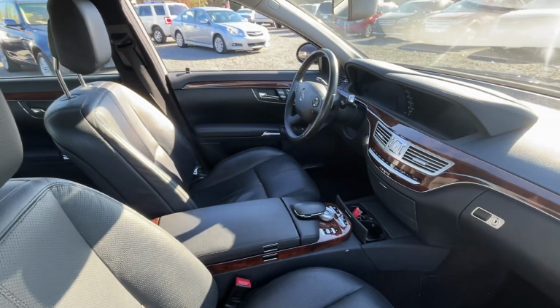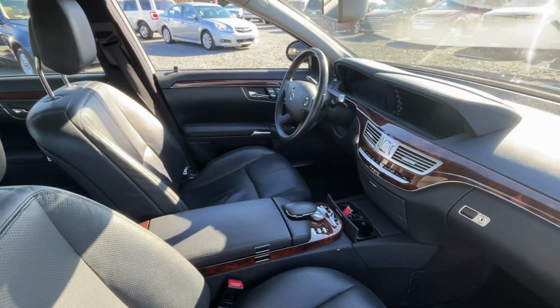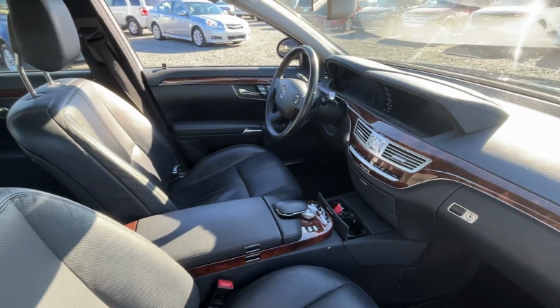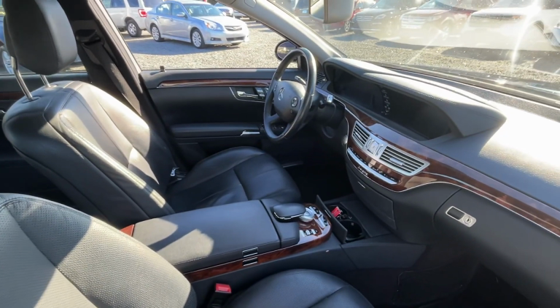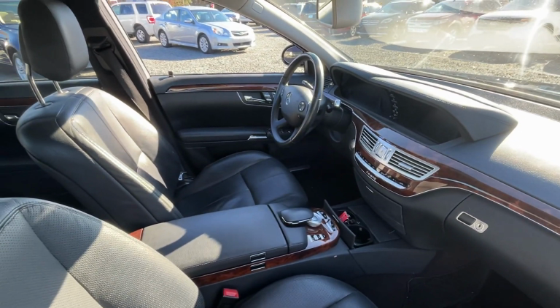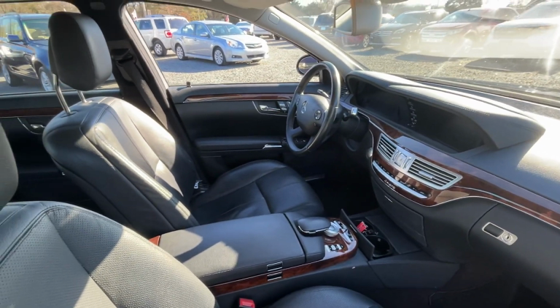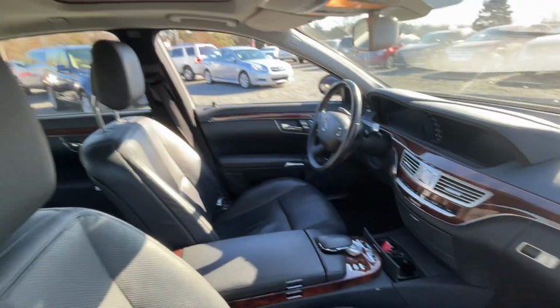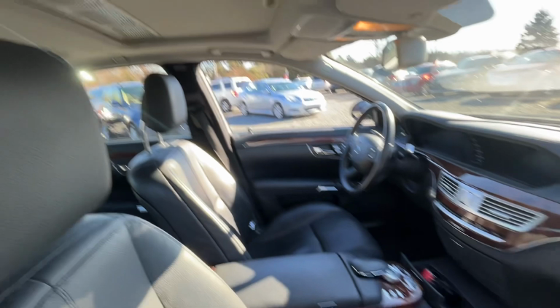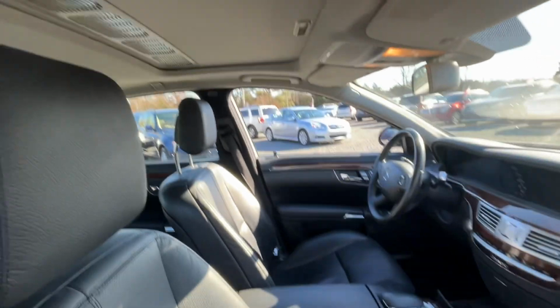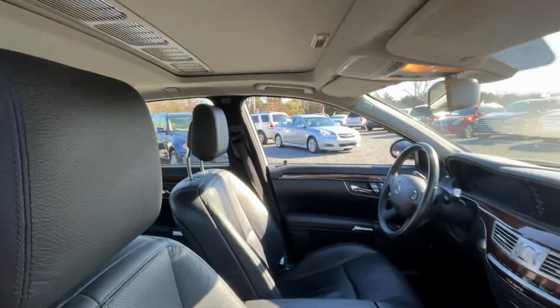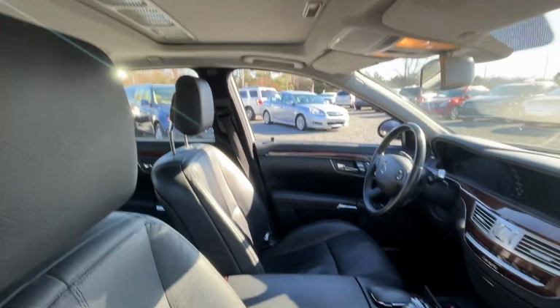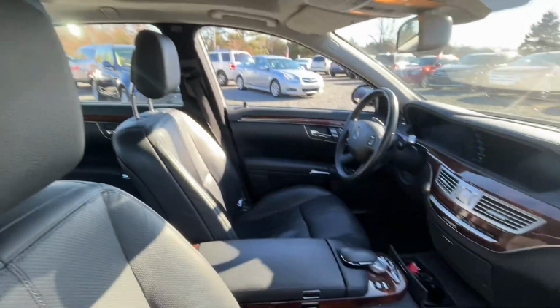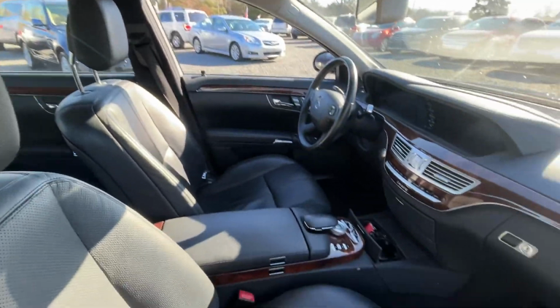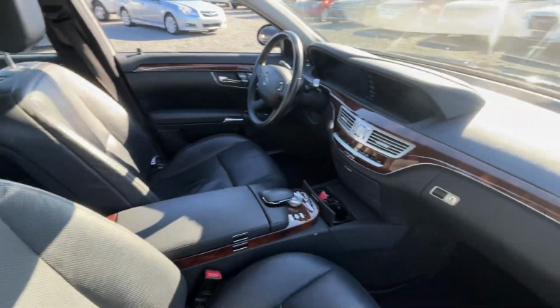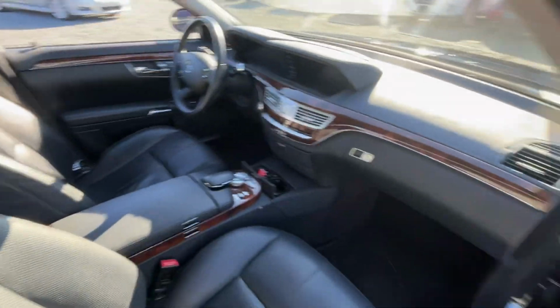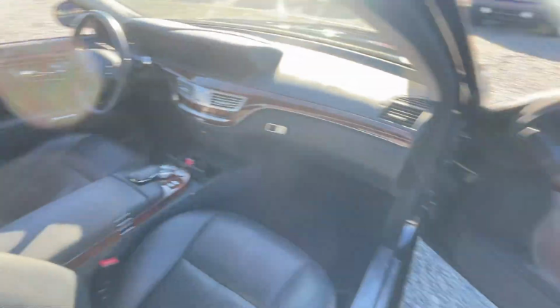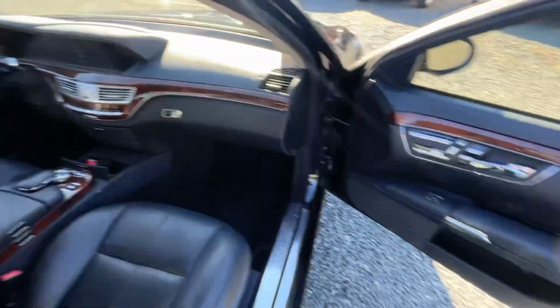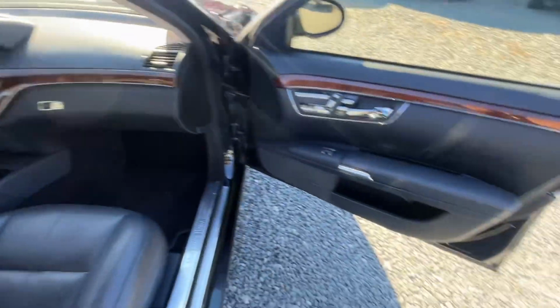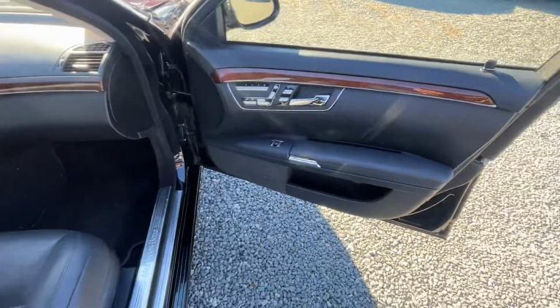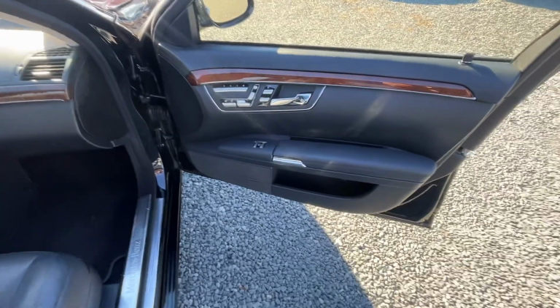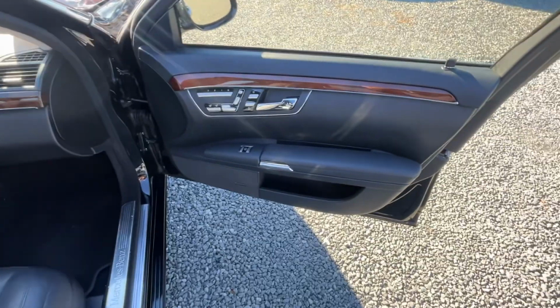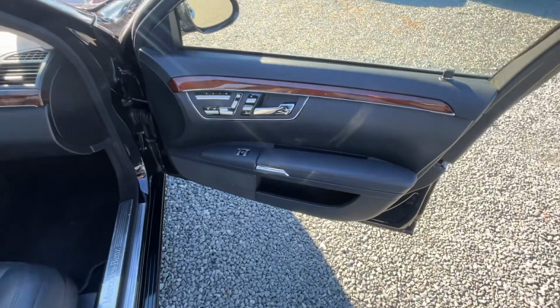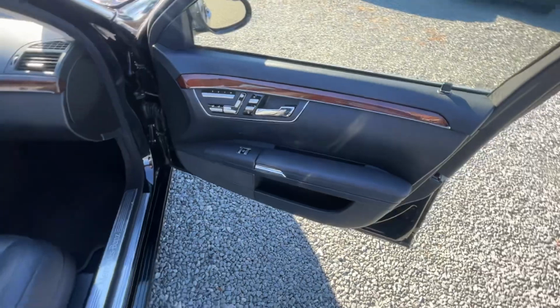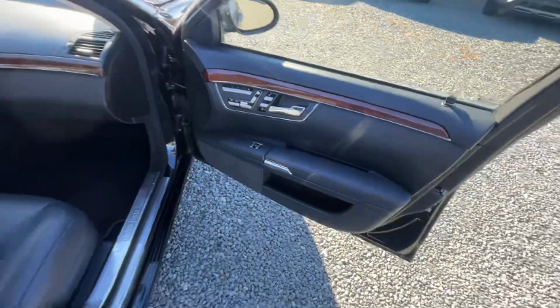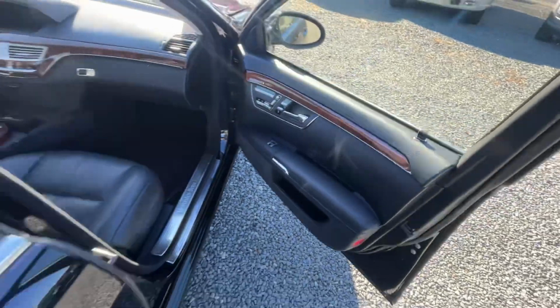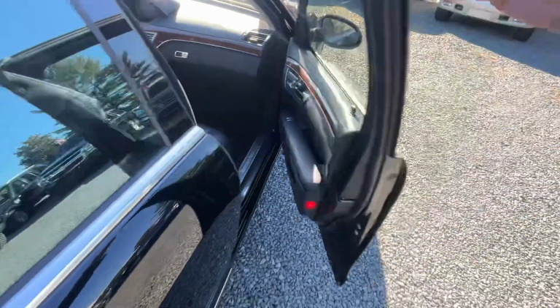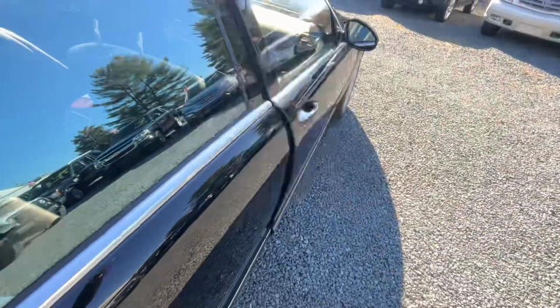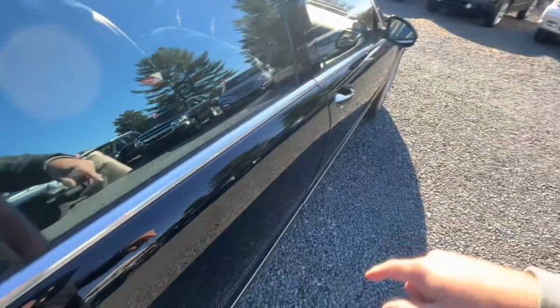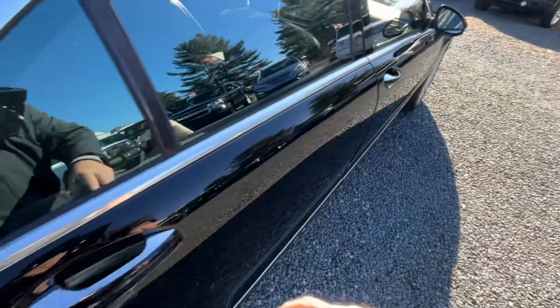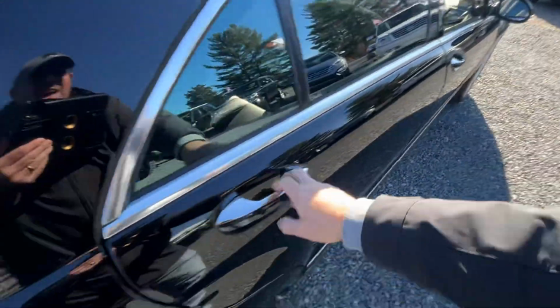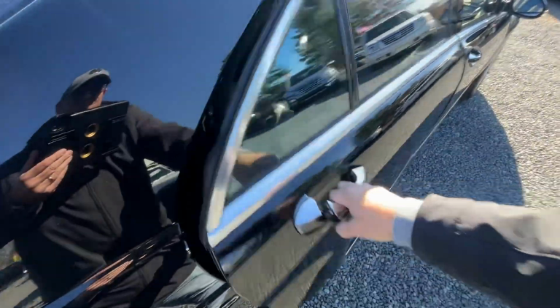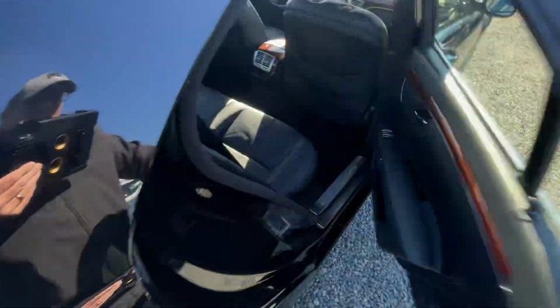Interior is nice — the black on black. Got a sunroof there, it's got navigation, and front heated and cooled seats.